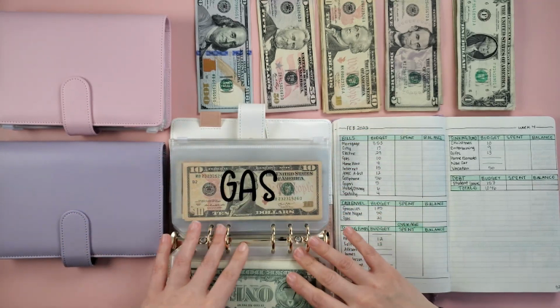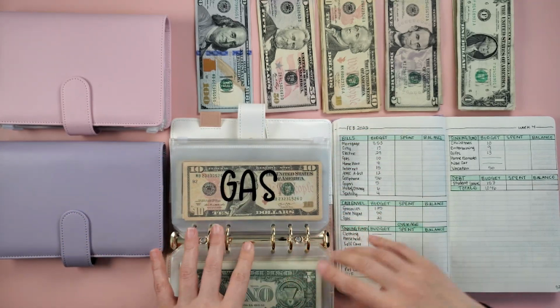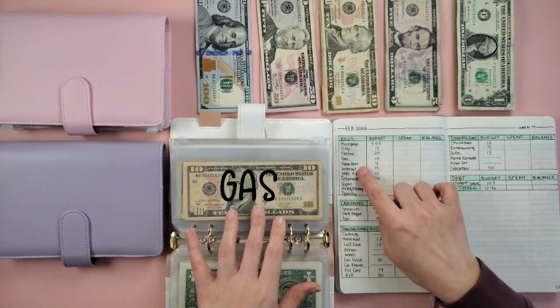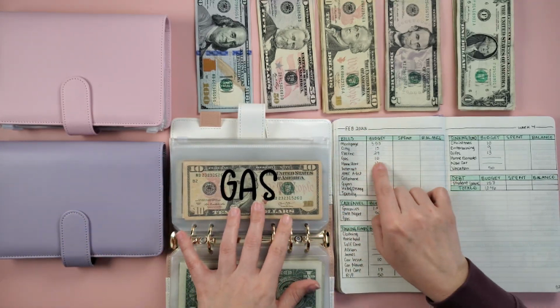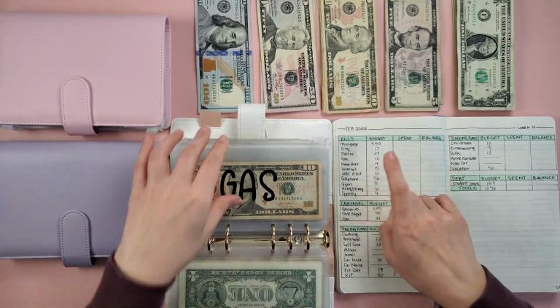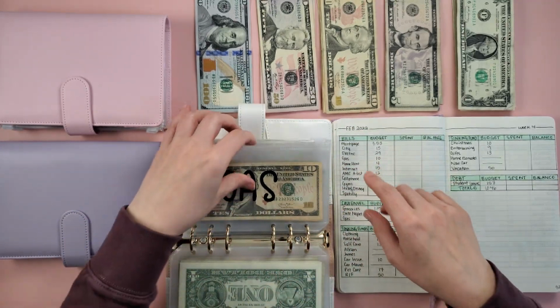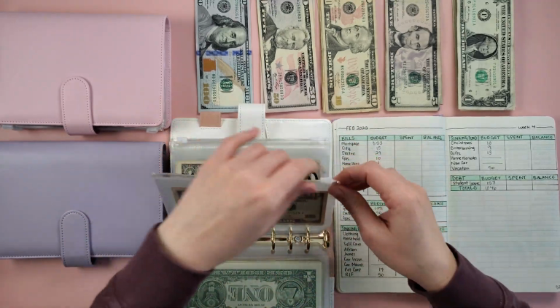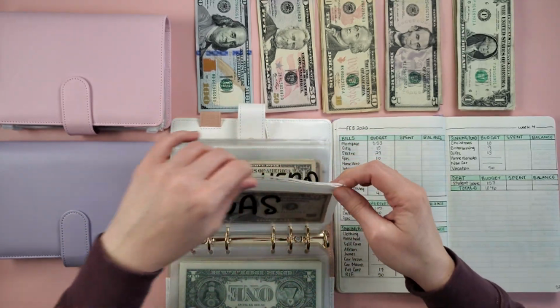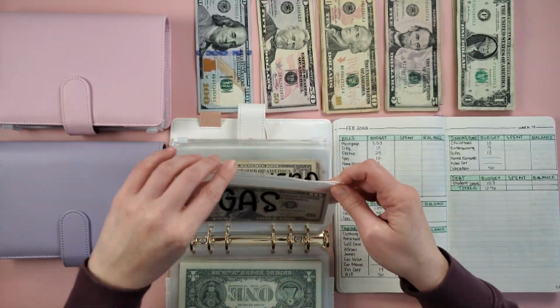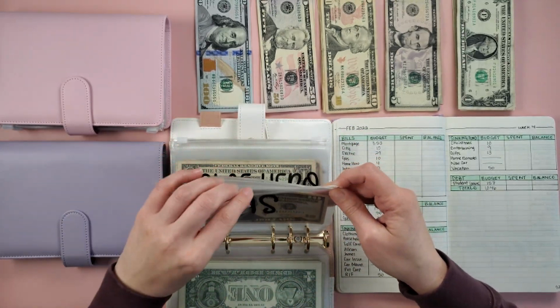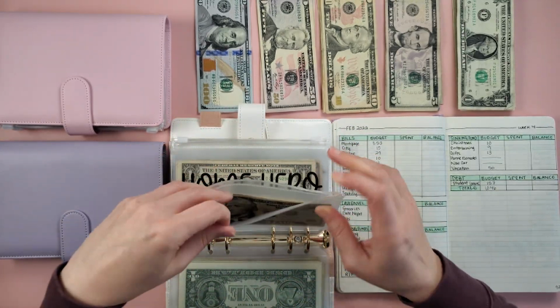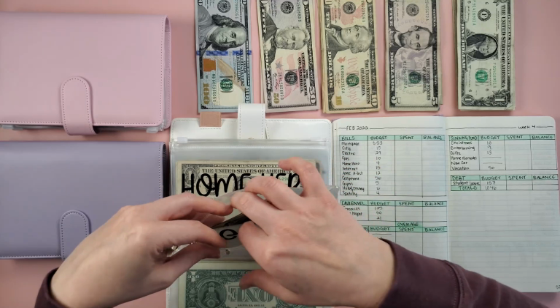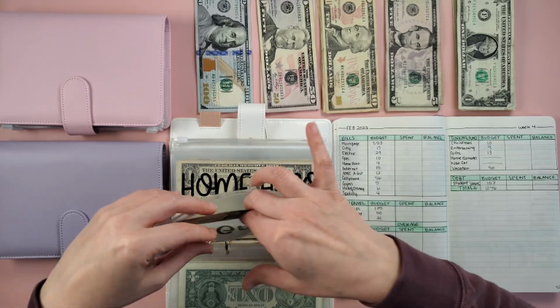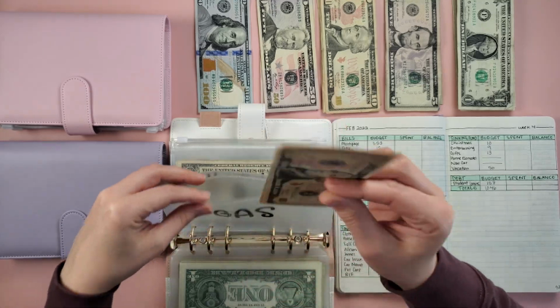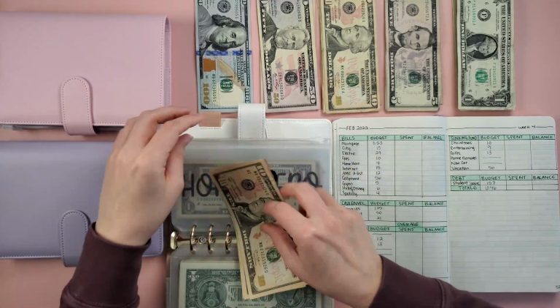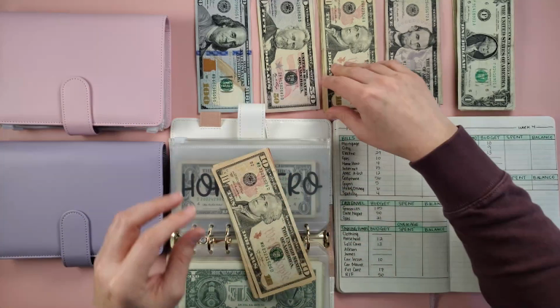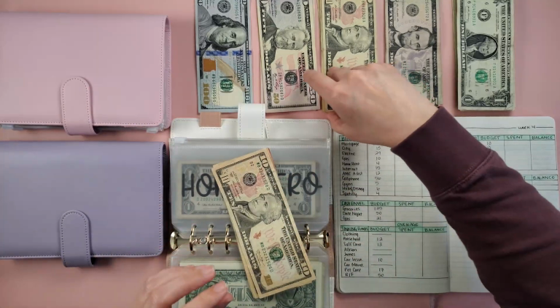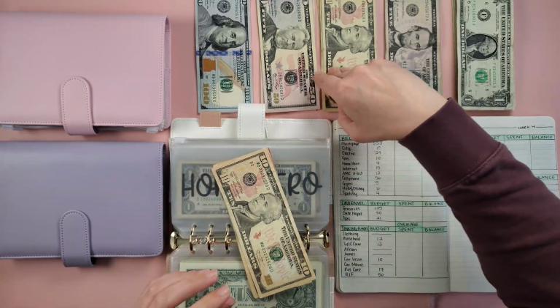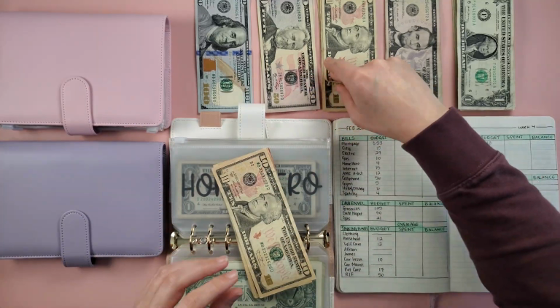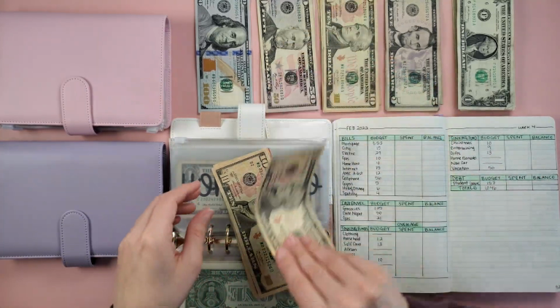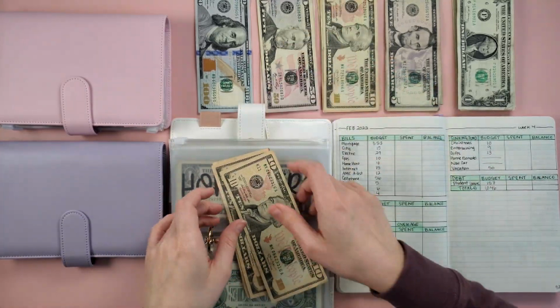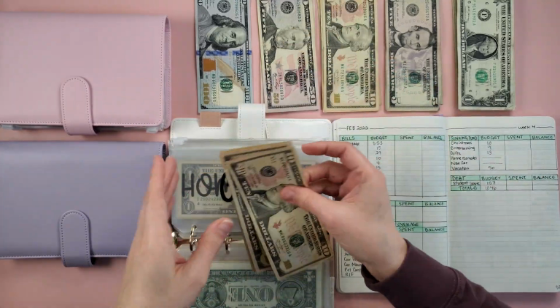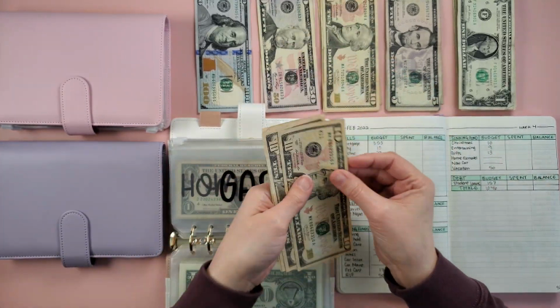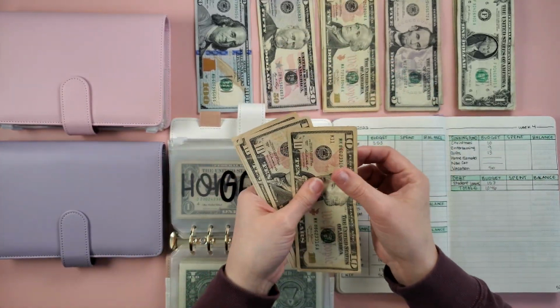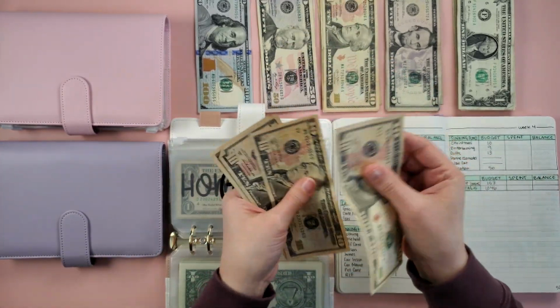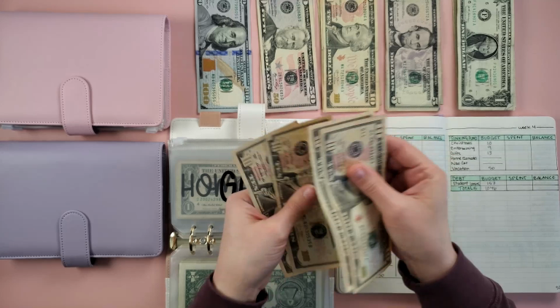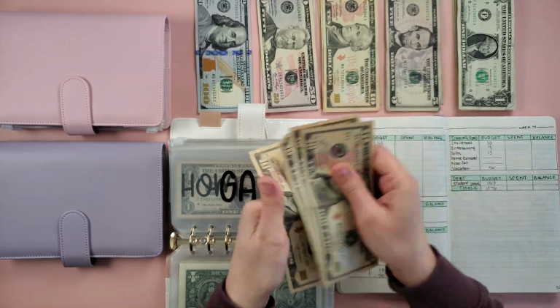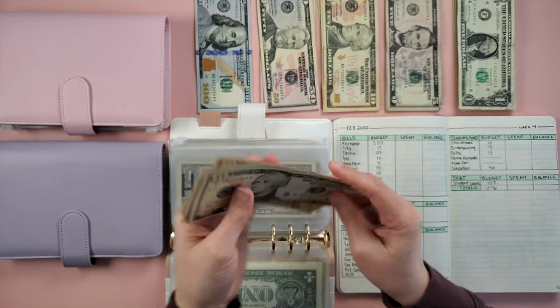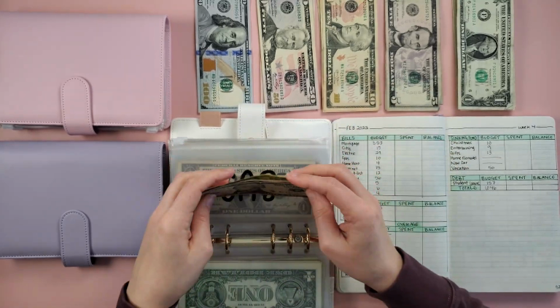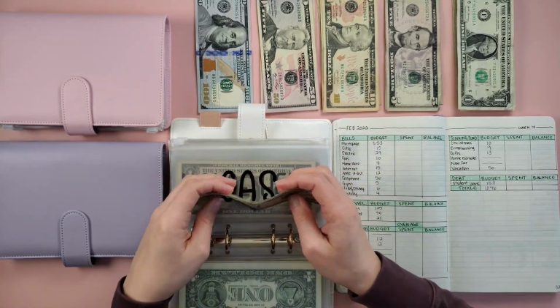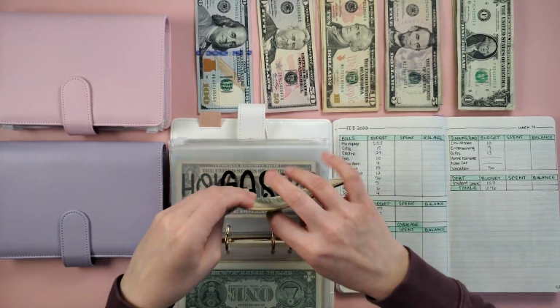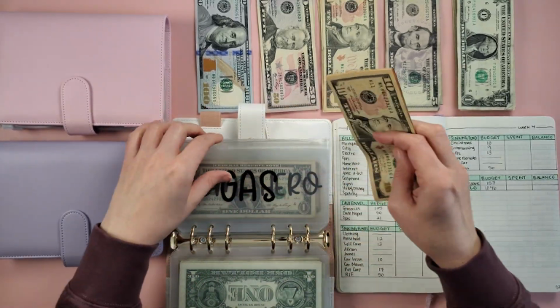Next is gas — we're going to add $10 to gas. So we have 10, 20, 30, 40 — and this is also fully funded.